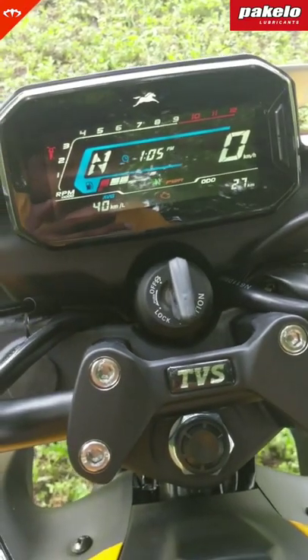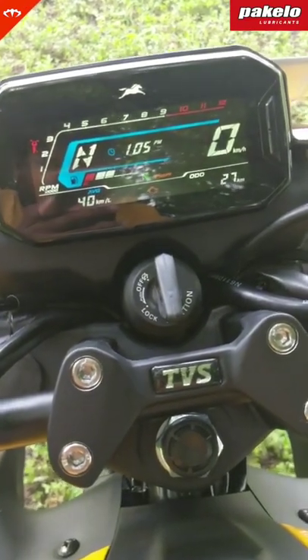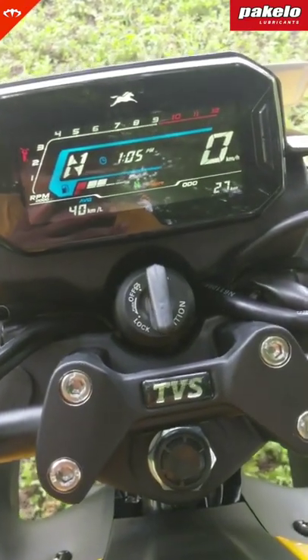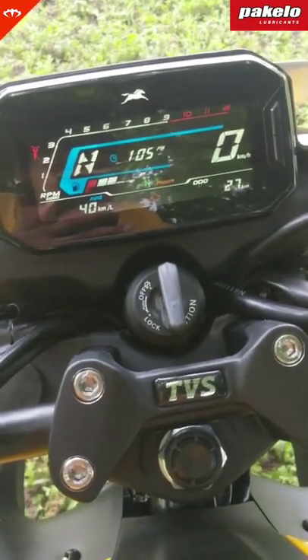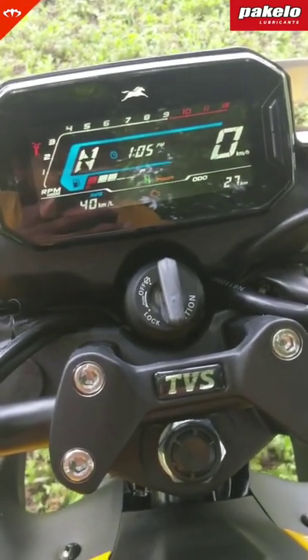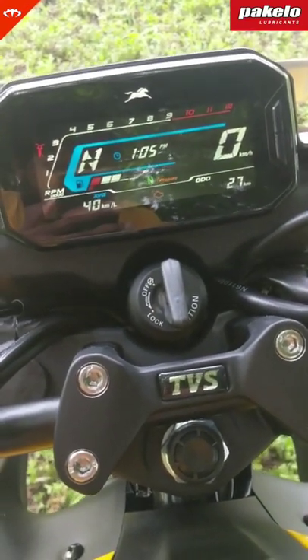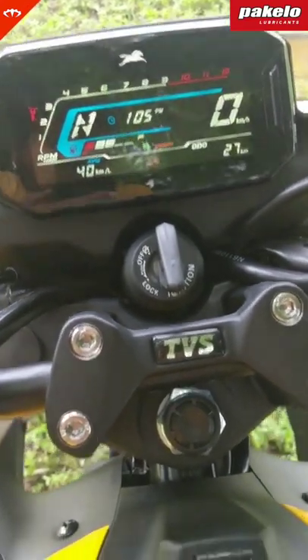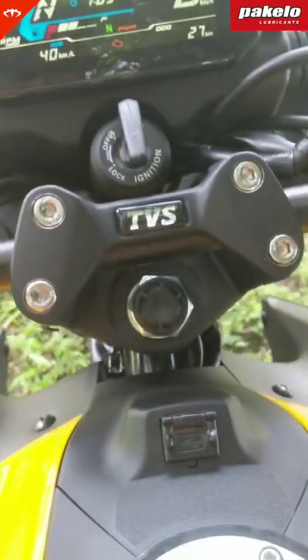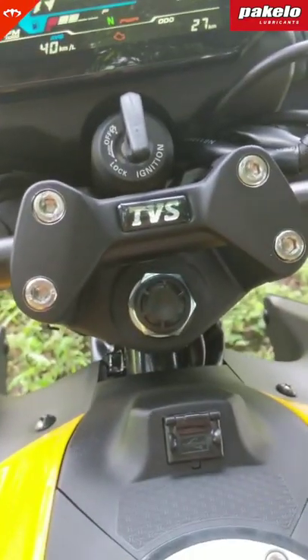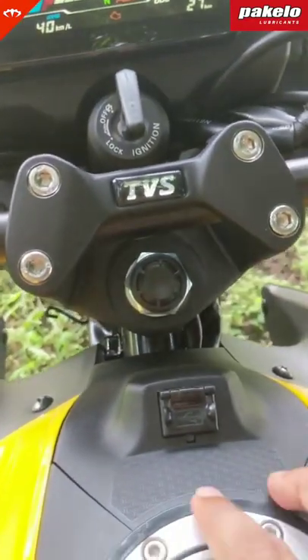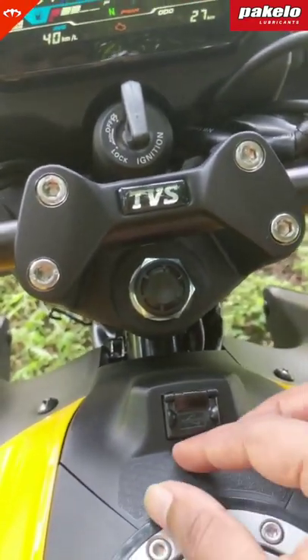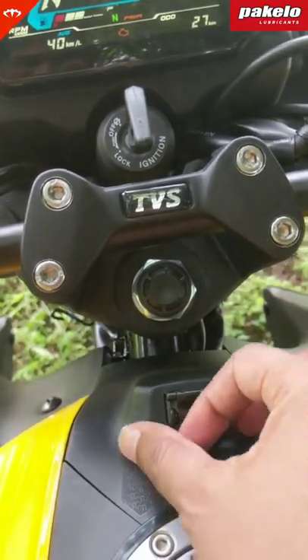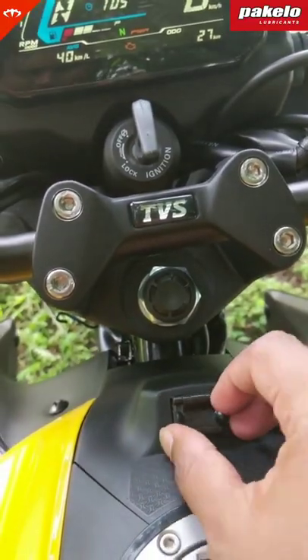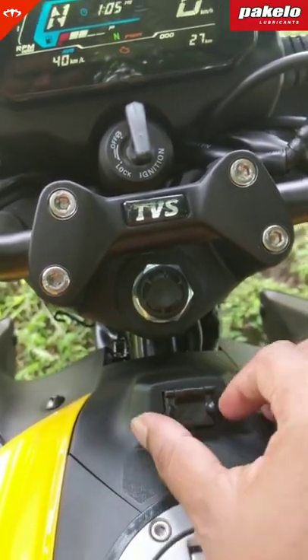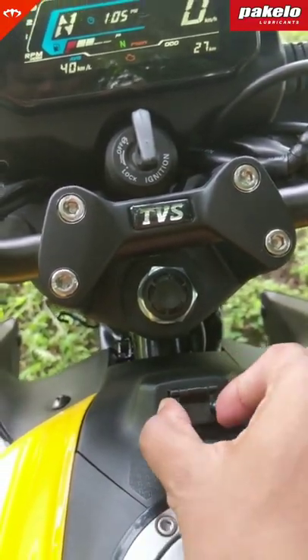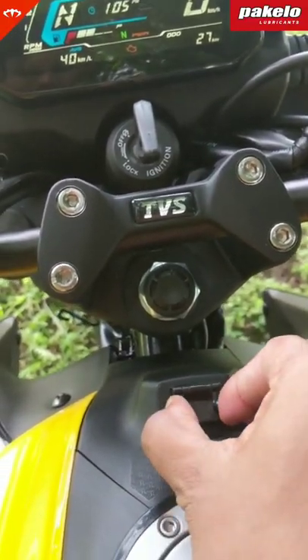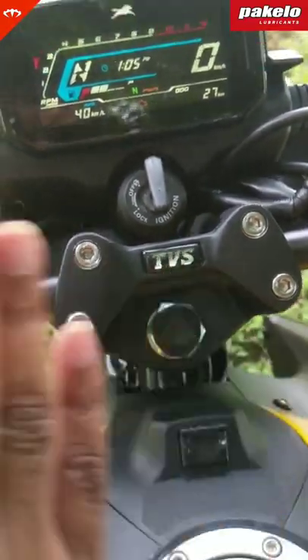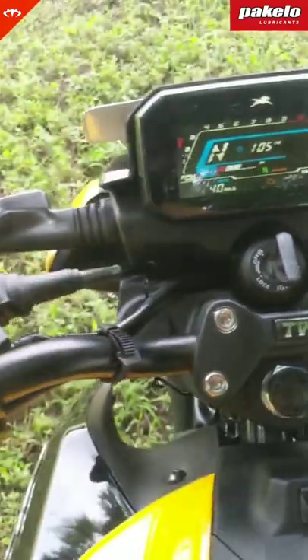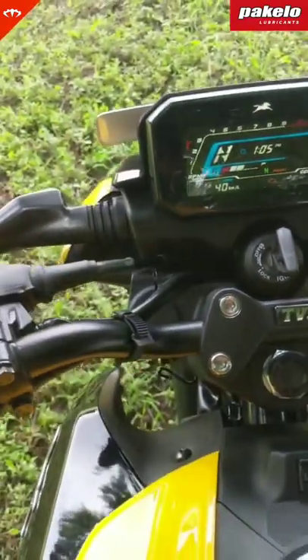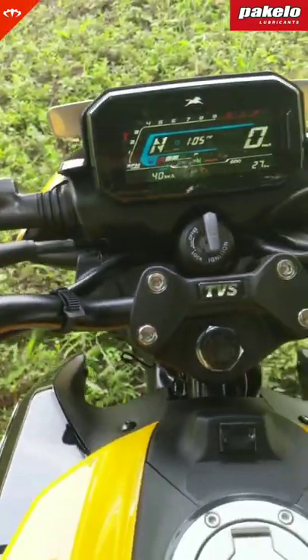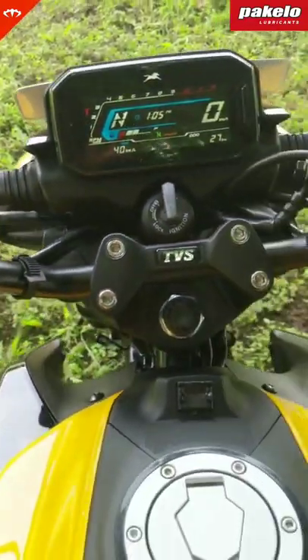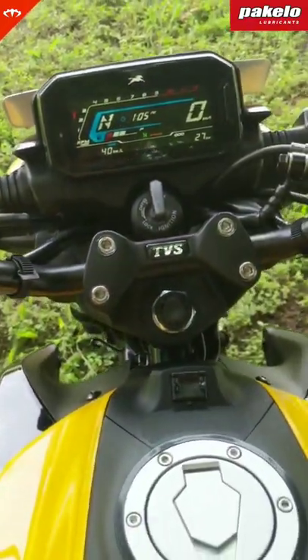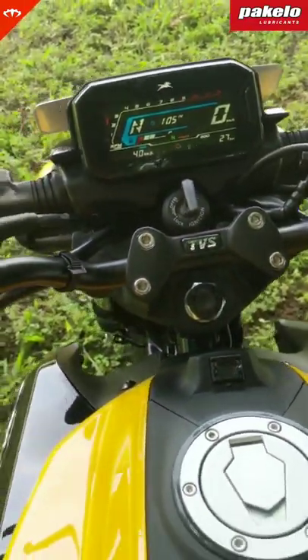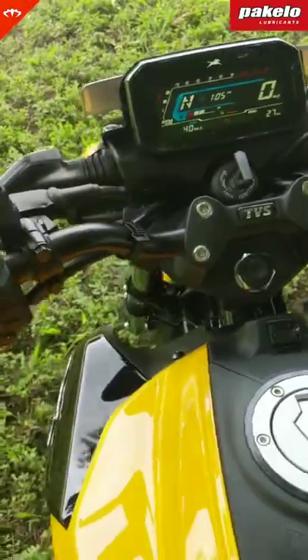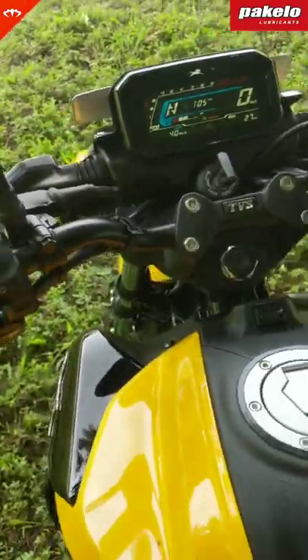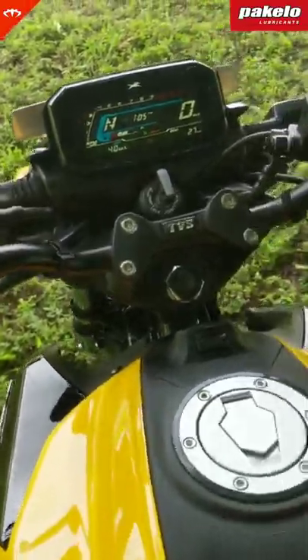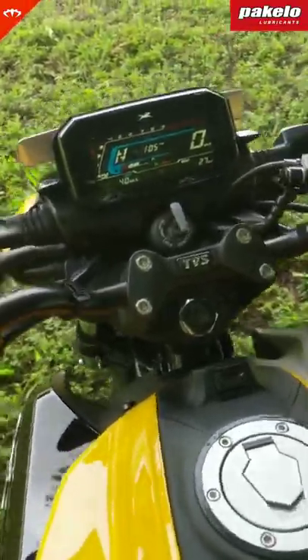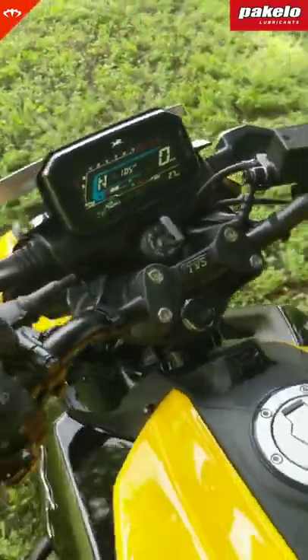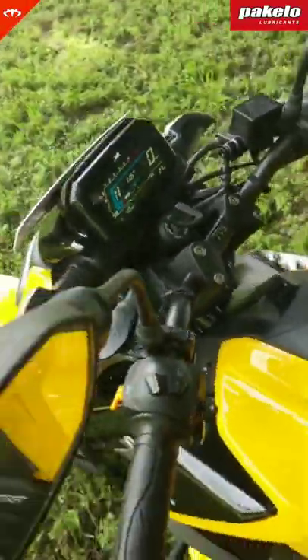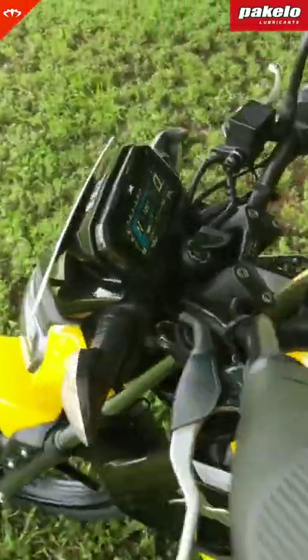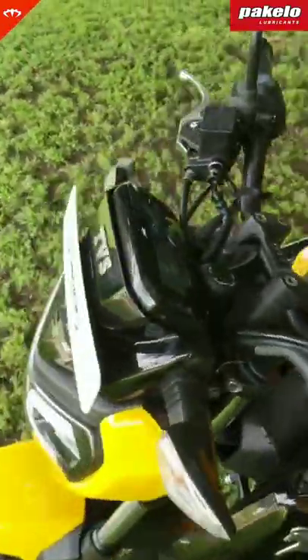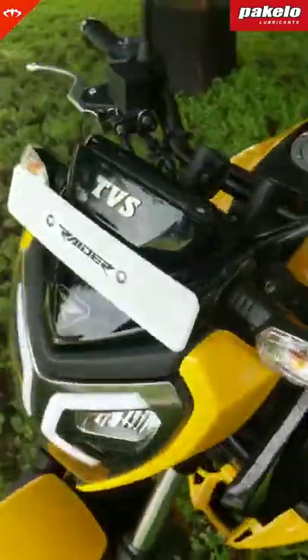This definitely looks like something new in the segment. Of course there's a small USB charger over there — well hidden, nicely placed — once you get the phone mount. That's the meter, guys, and I'll just leave you with the headlight.